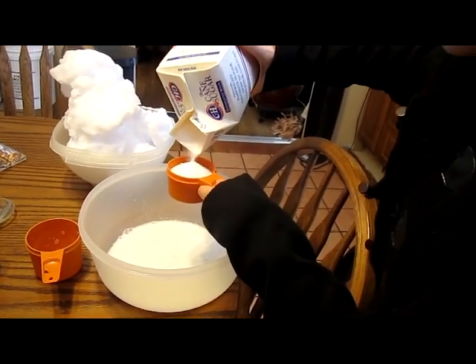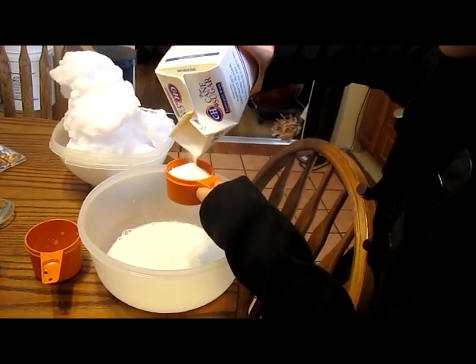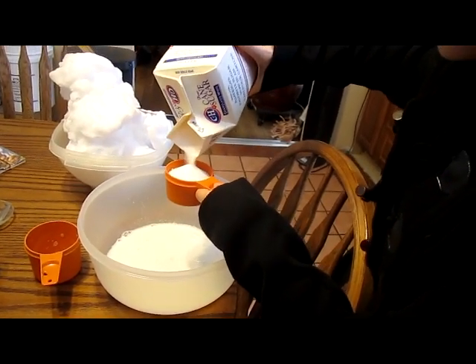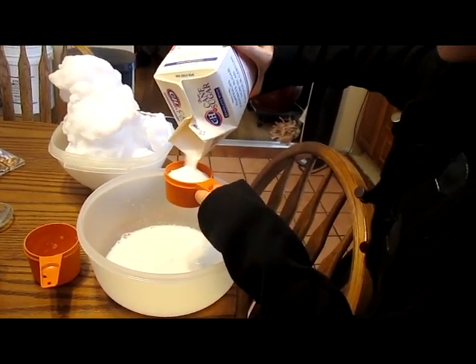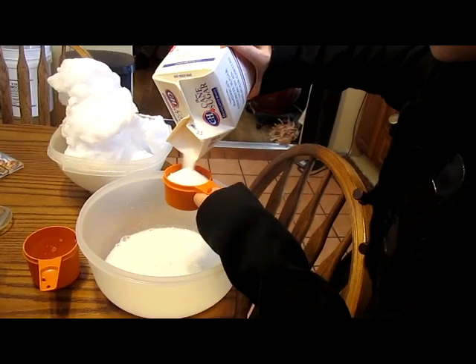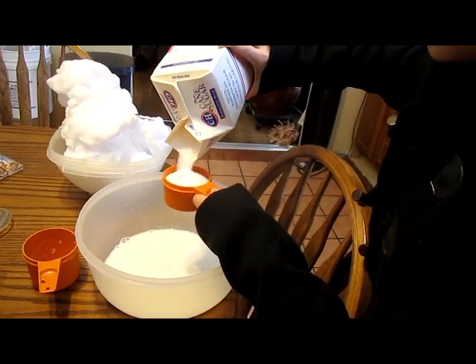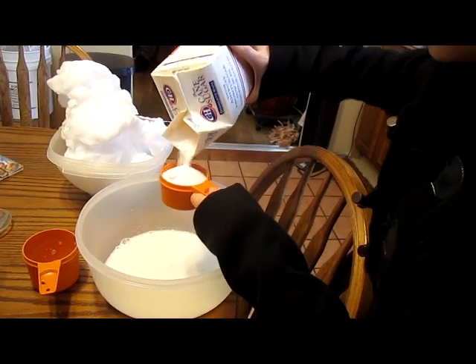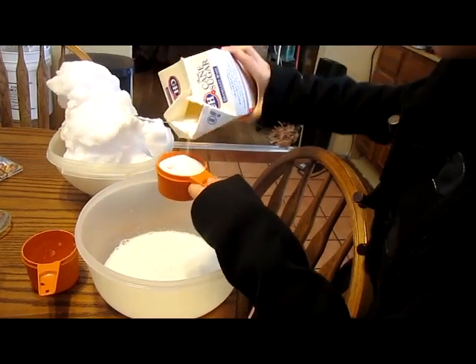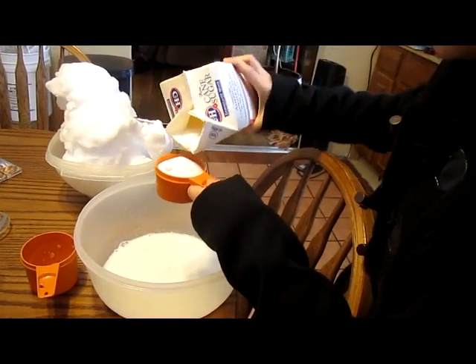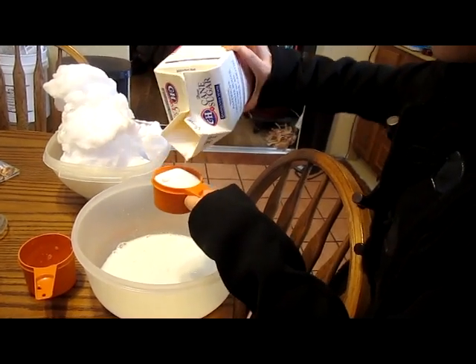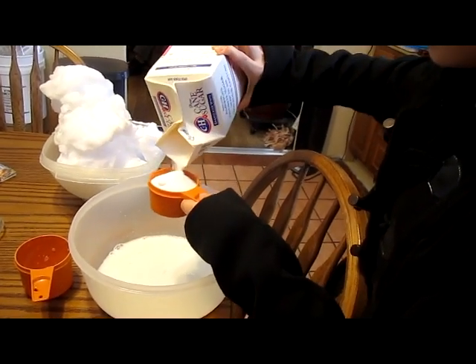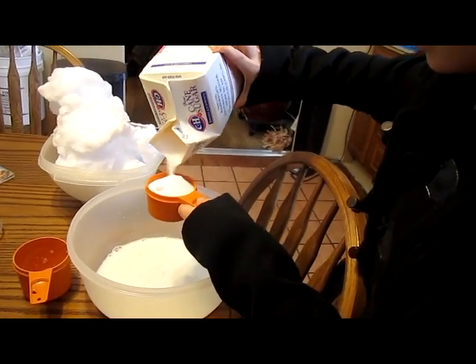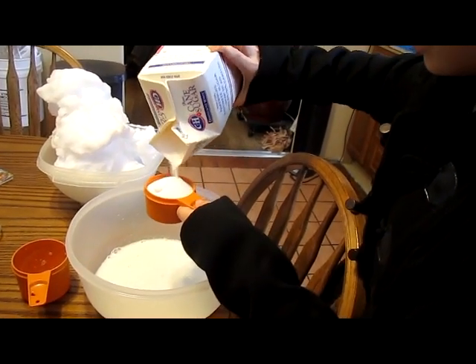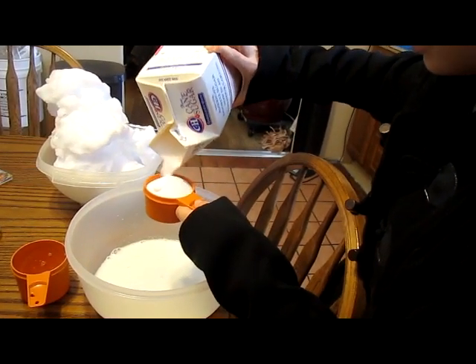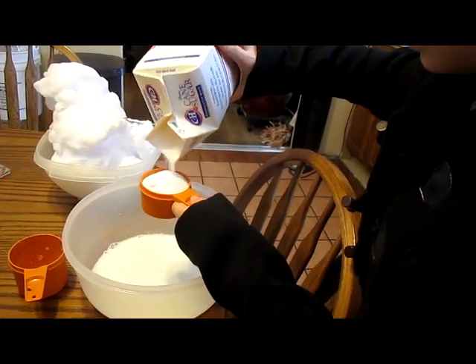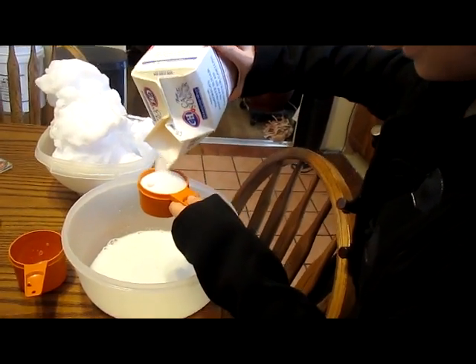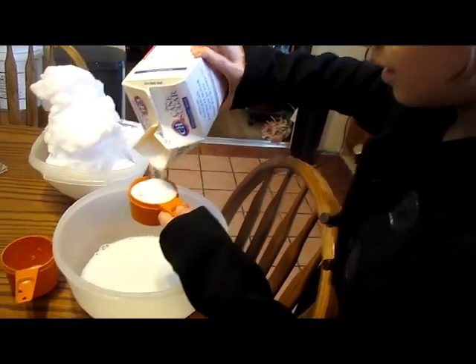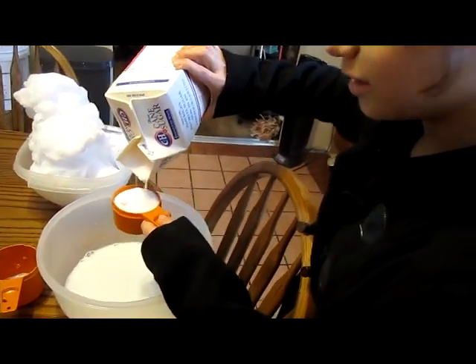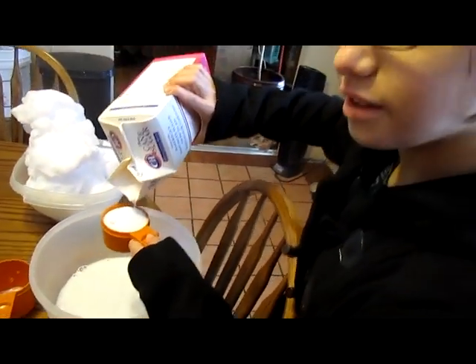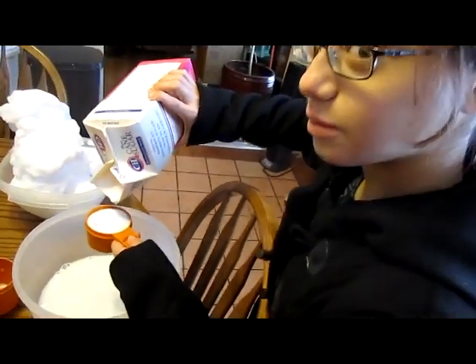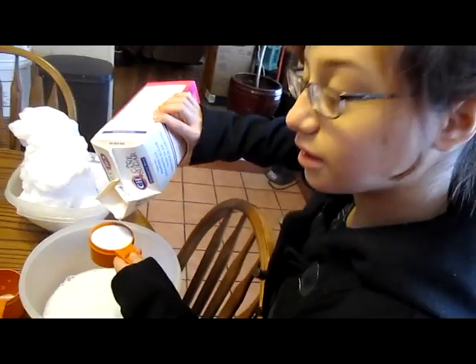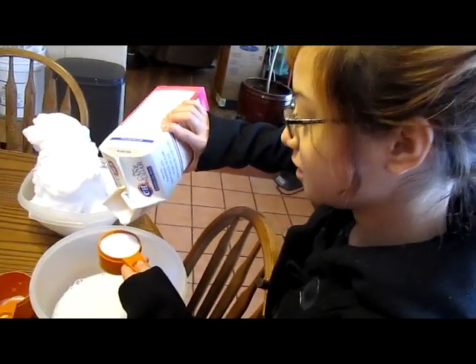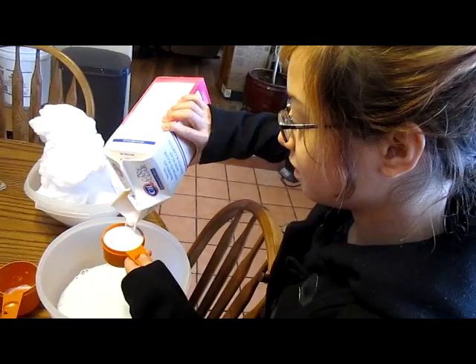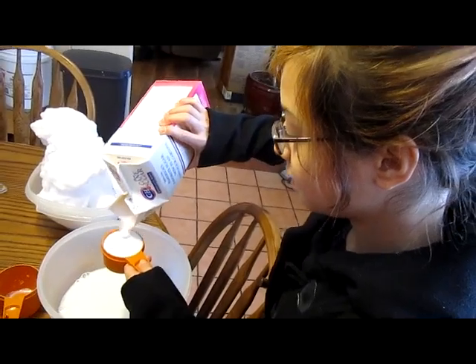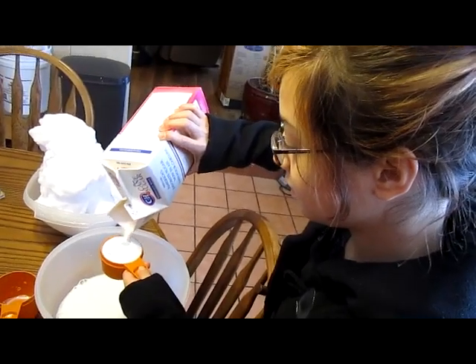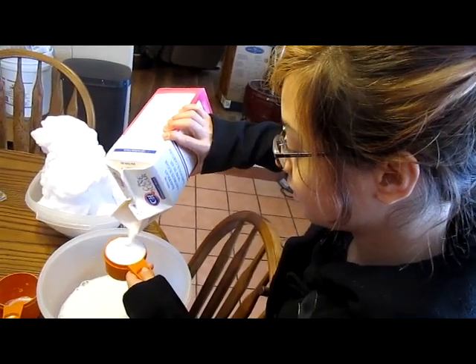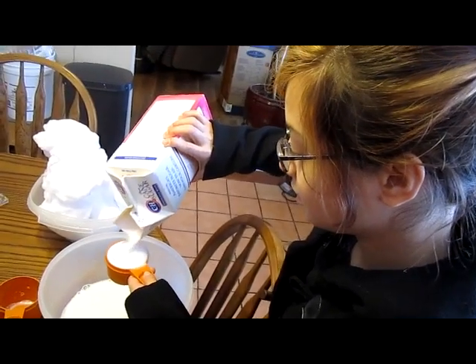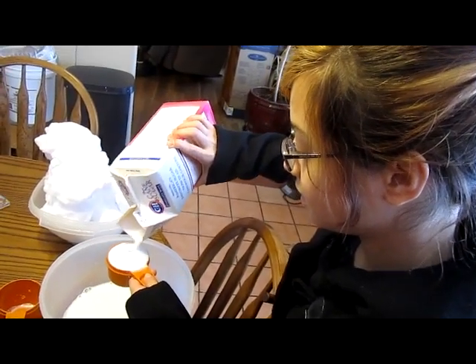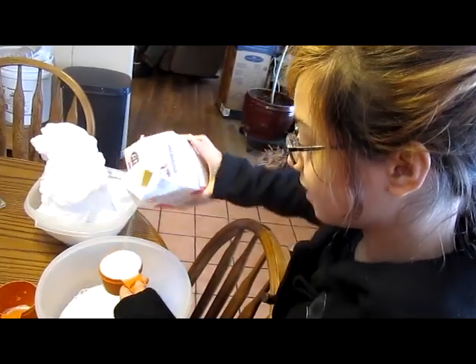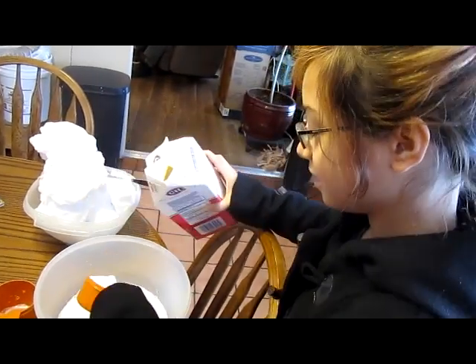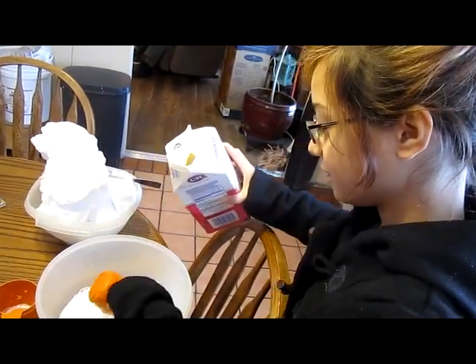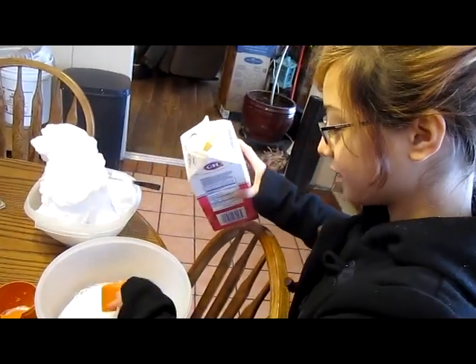It's kinda chunky. Do you like your ice cream sweet? Mmhmm. Okay, sweet enough.